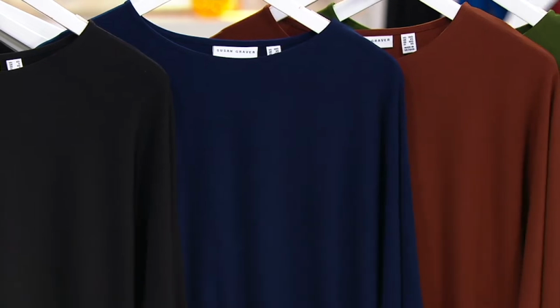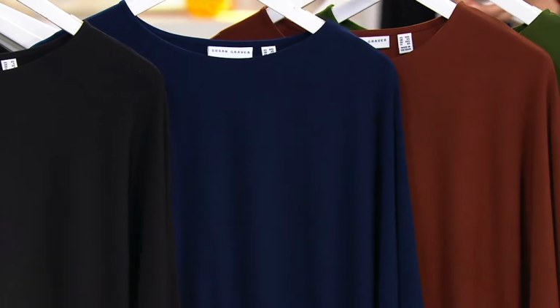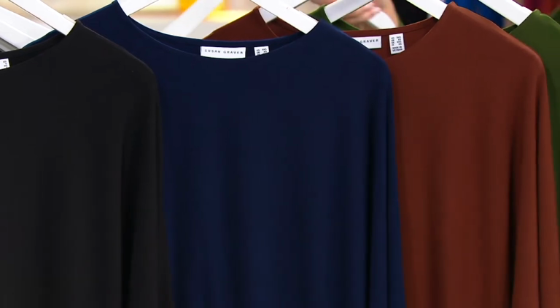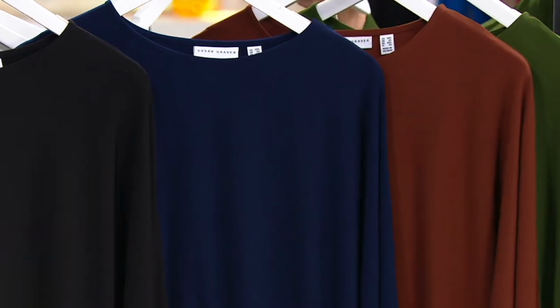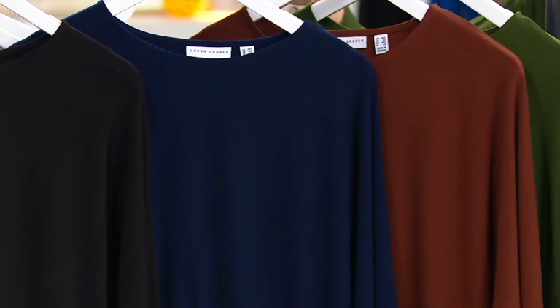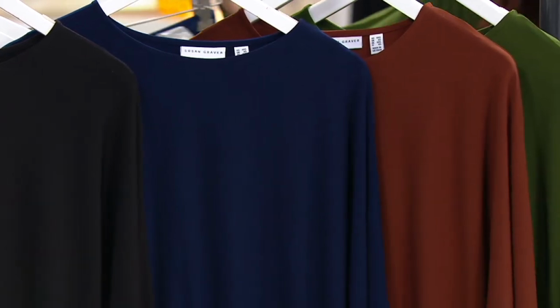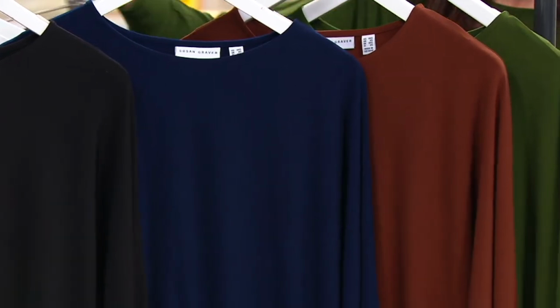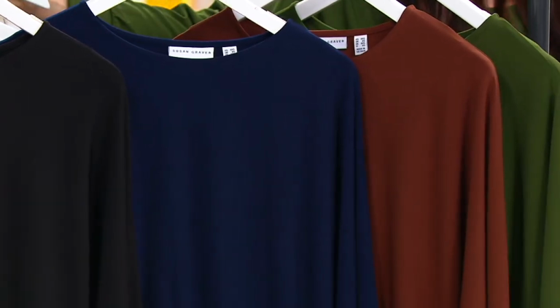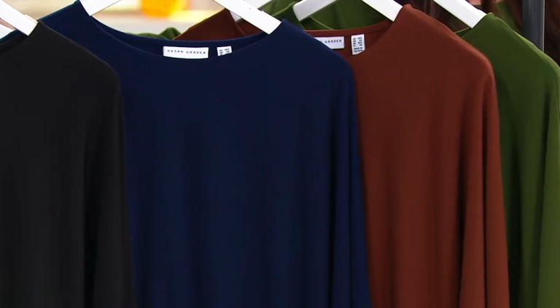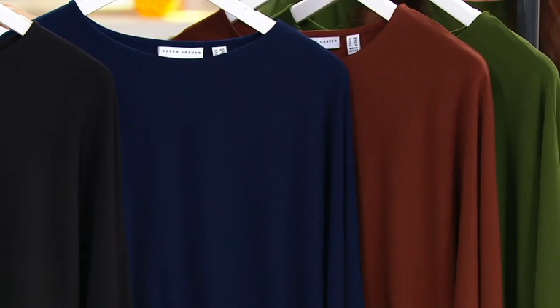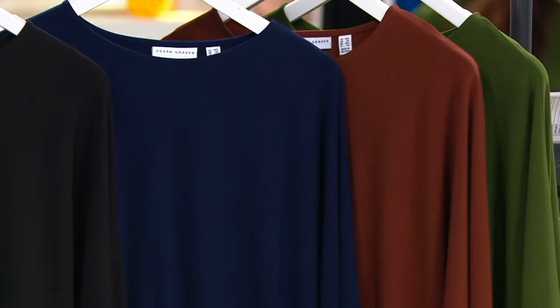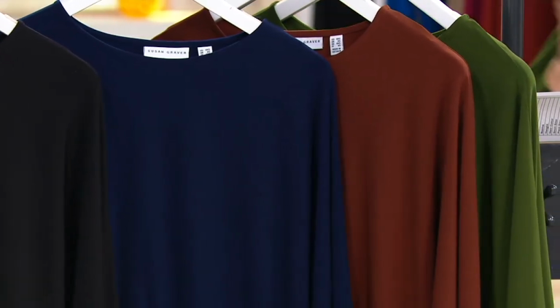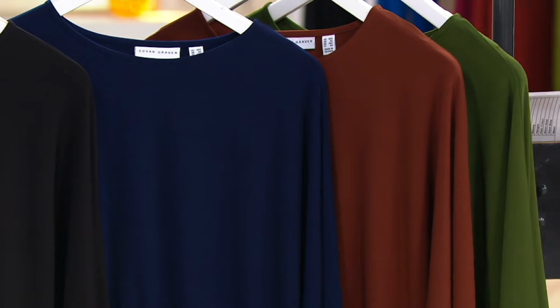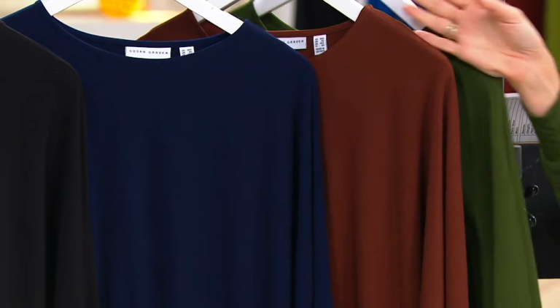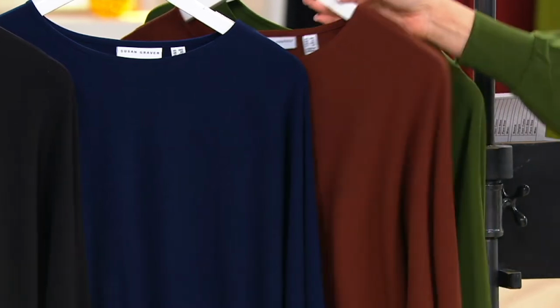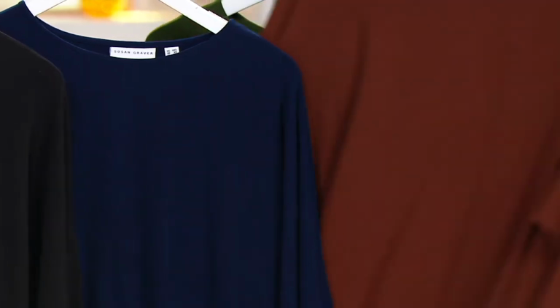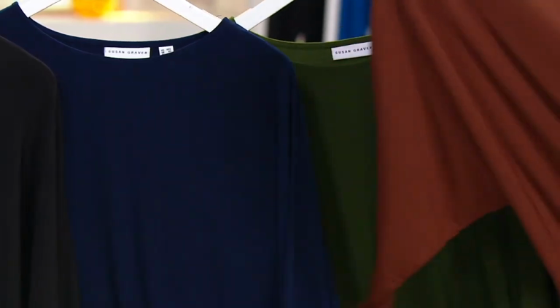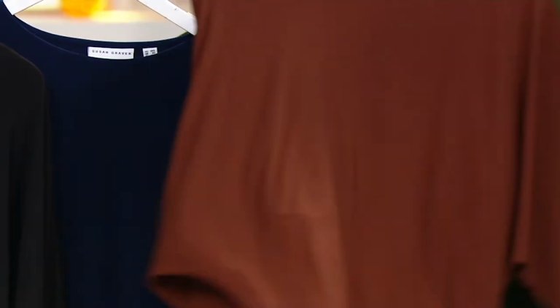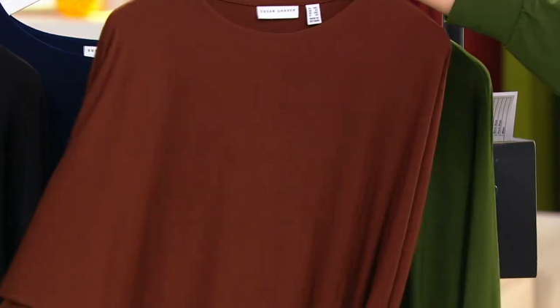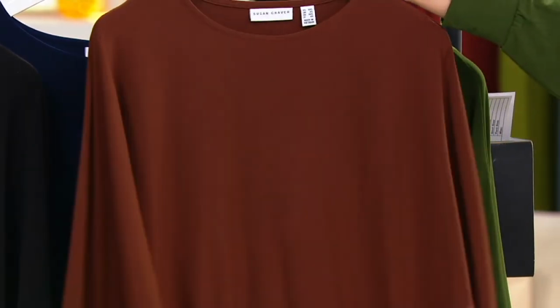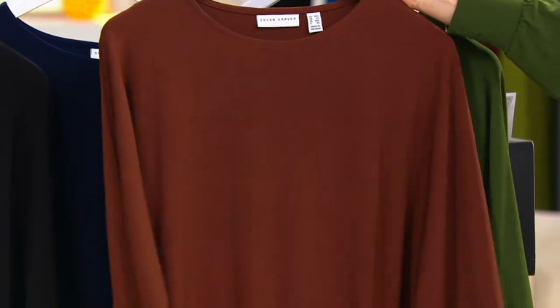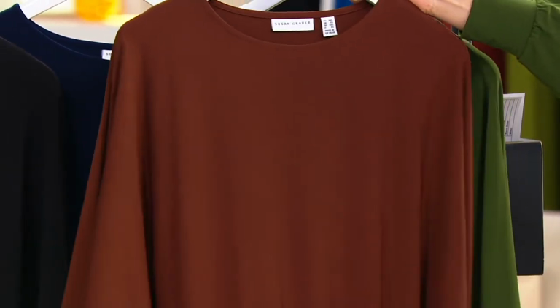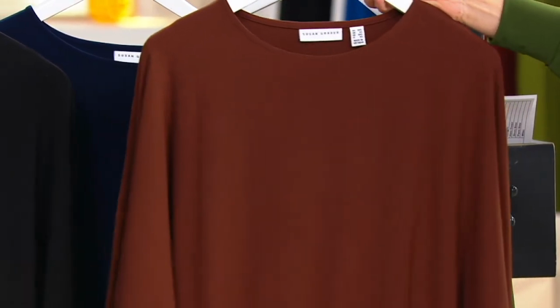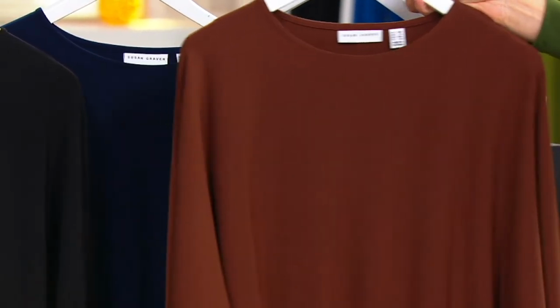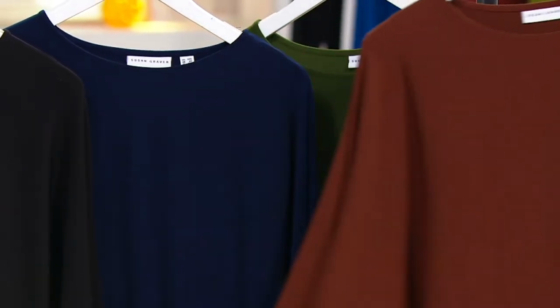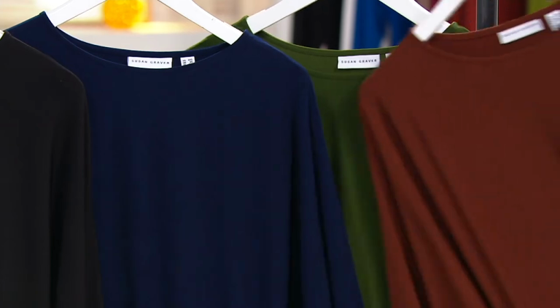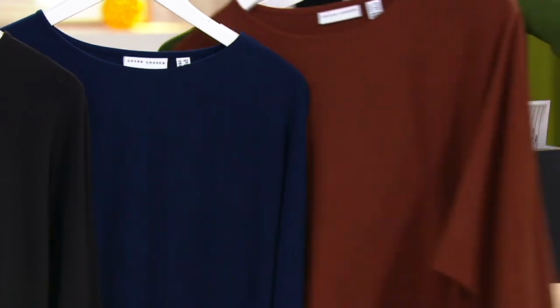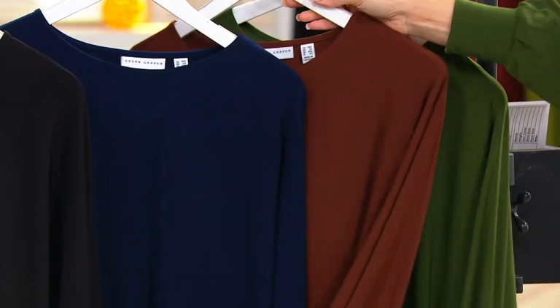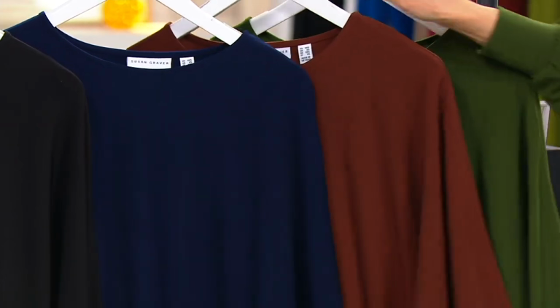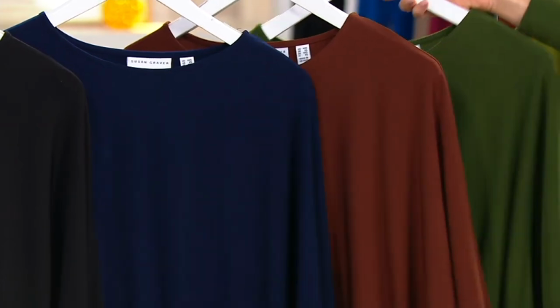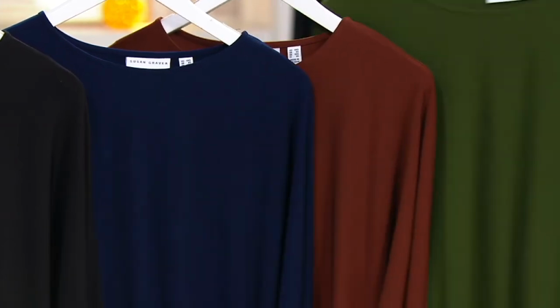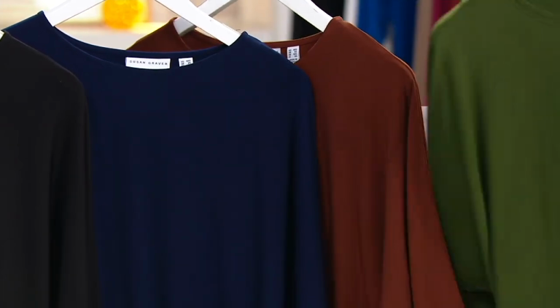Then we have it available in umber. Oh my gosh, is that a pretty color? It's like a bronzy, beautiful brown. And then I have it on in vibrant olive.